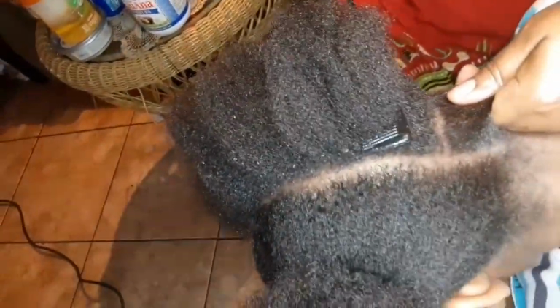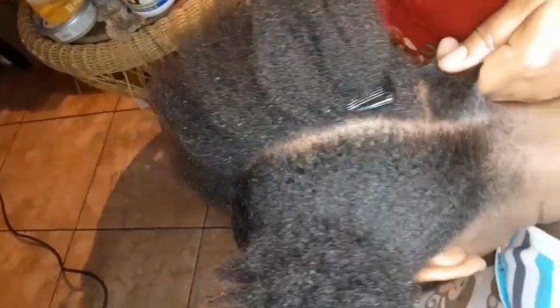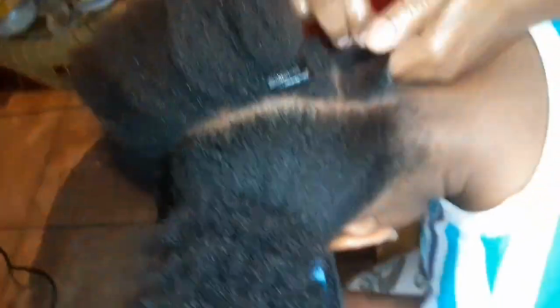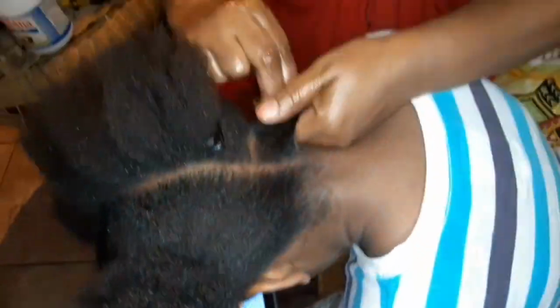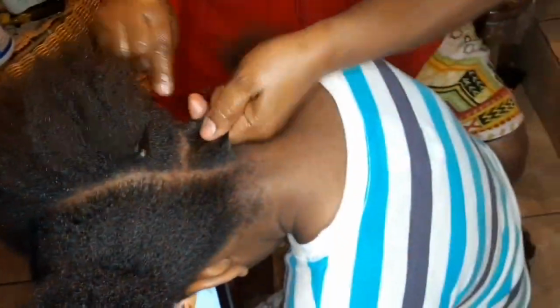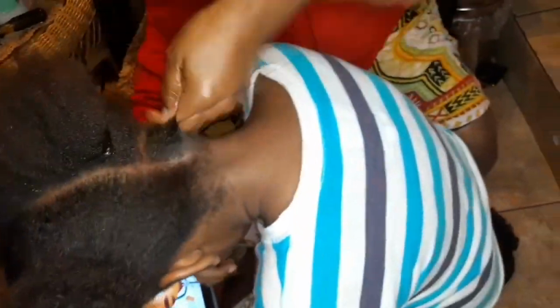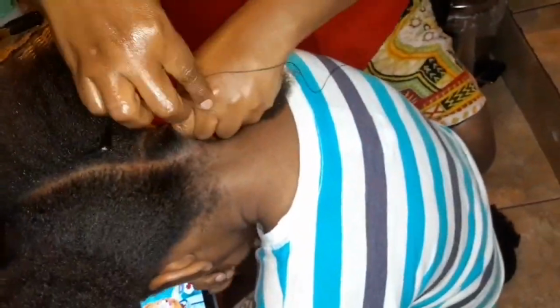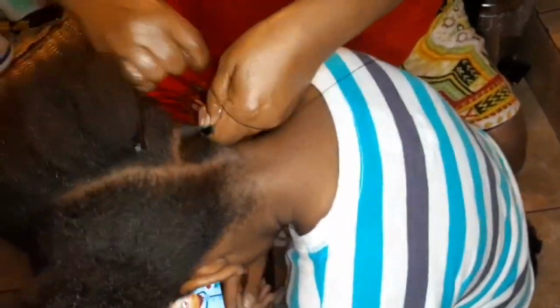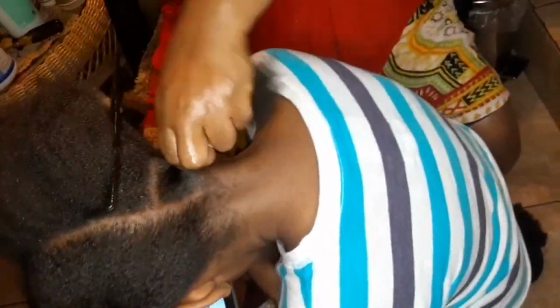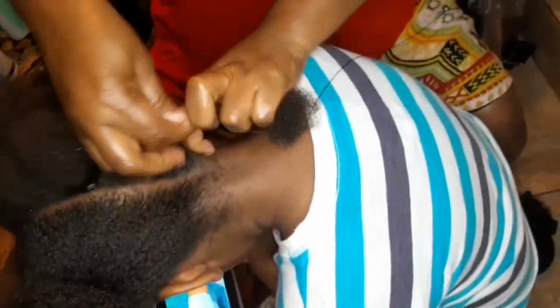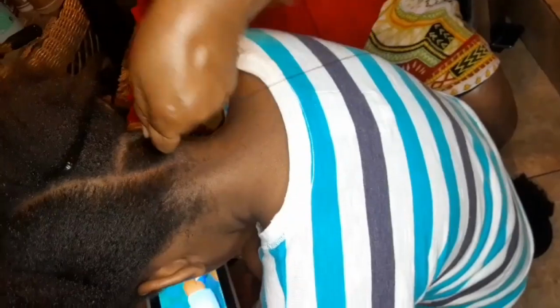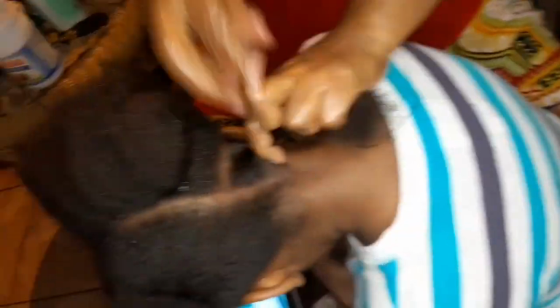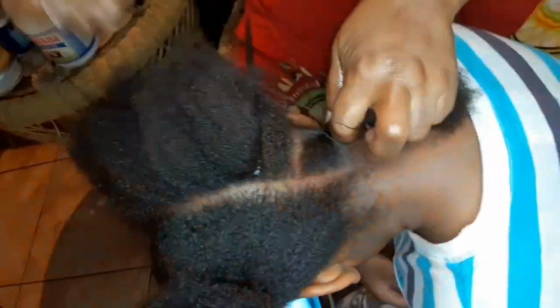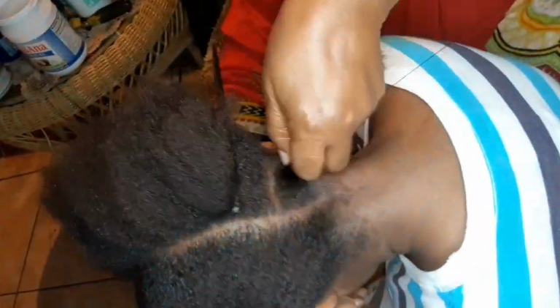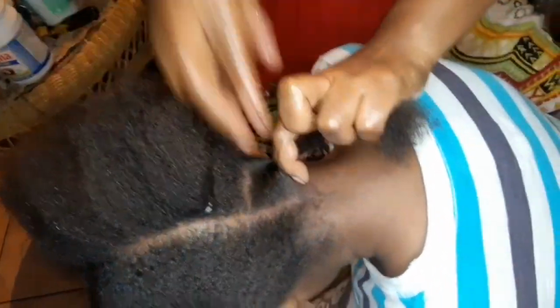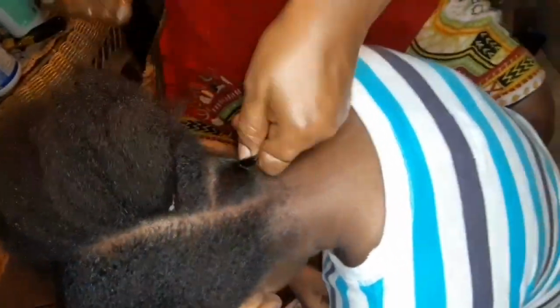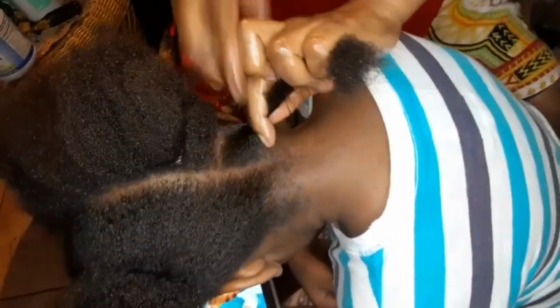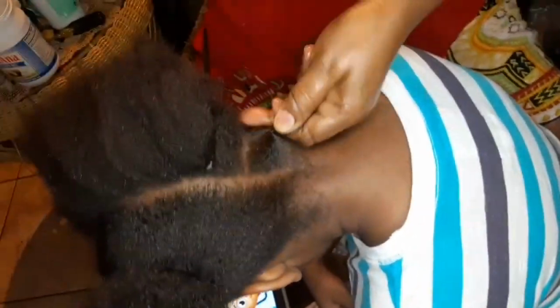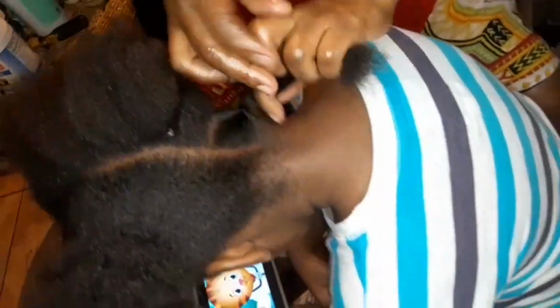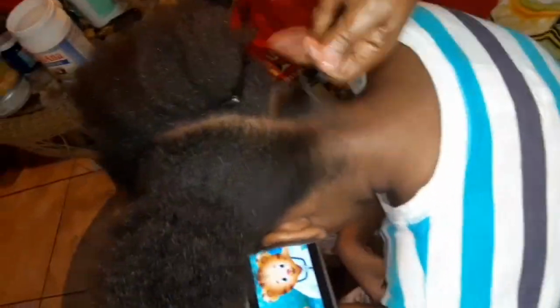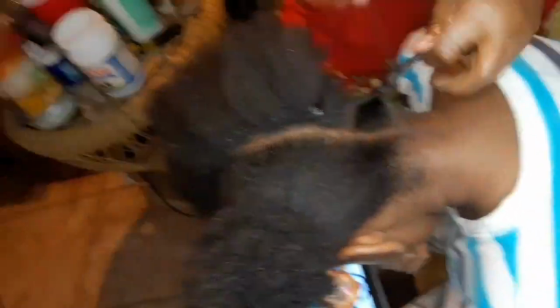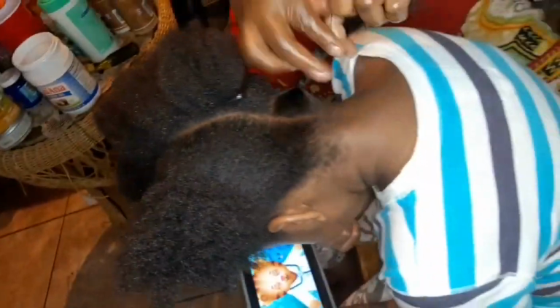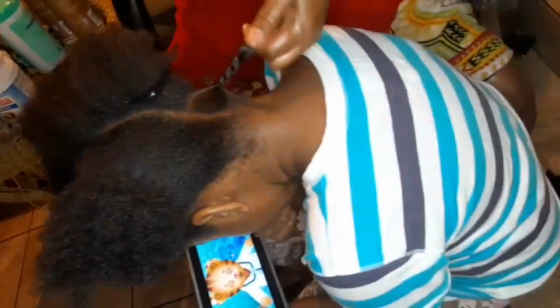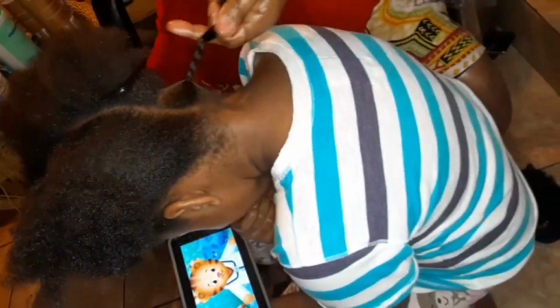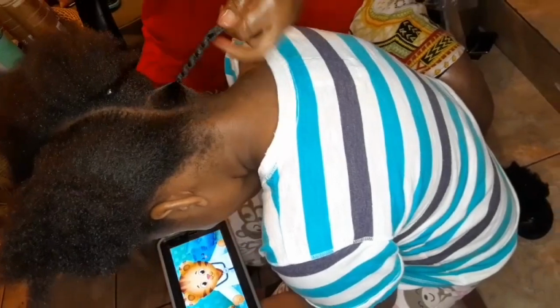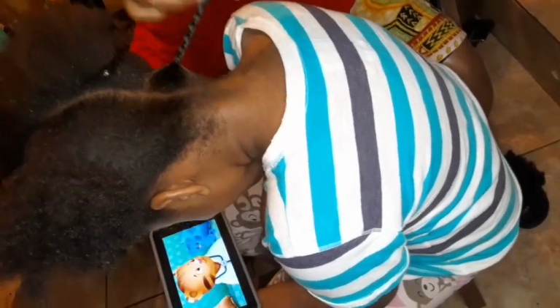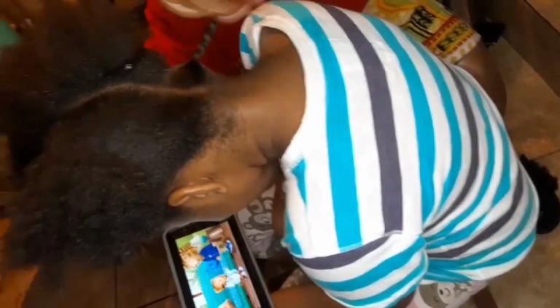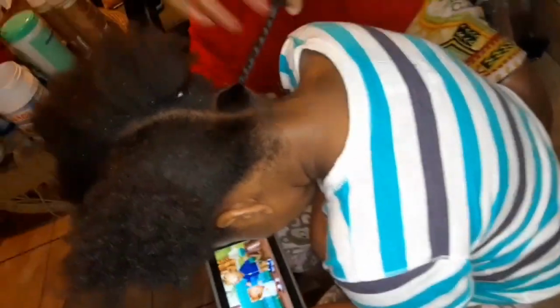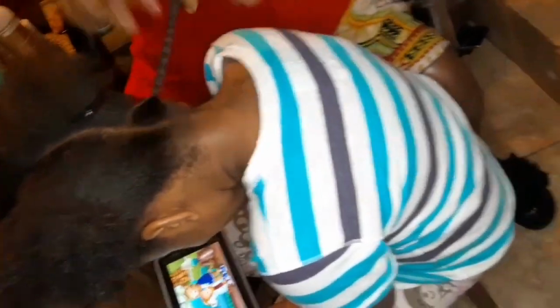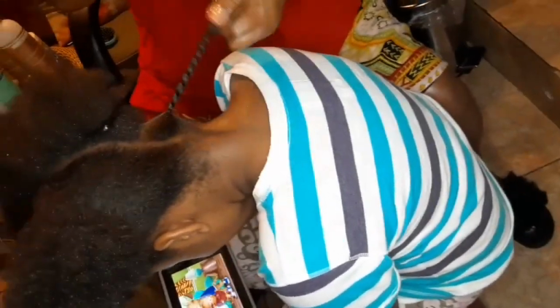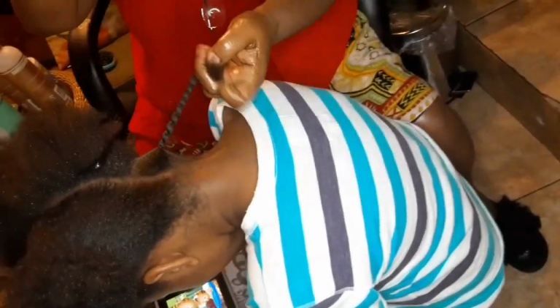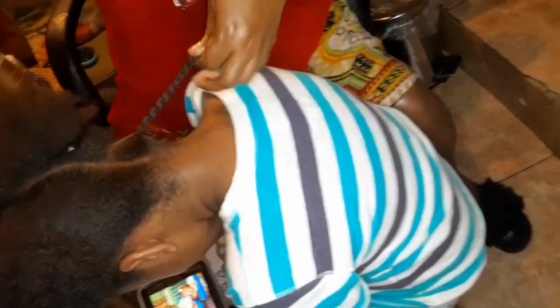Now we're going to braid the hair with it, so we're just going to take the whole piece and twist it into the braid.